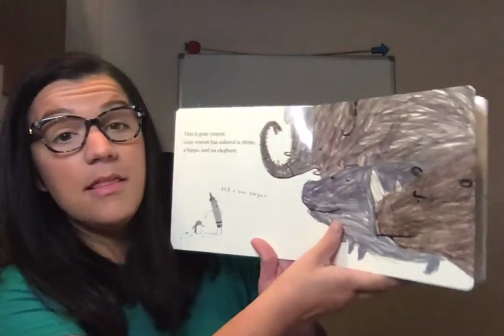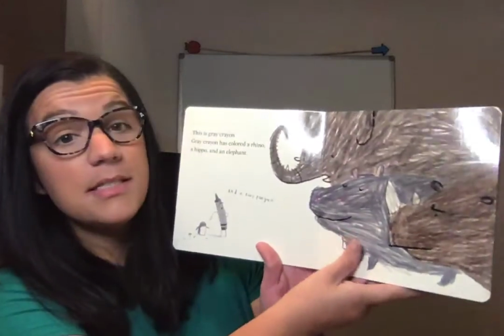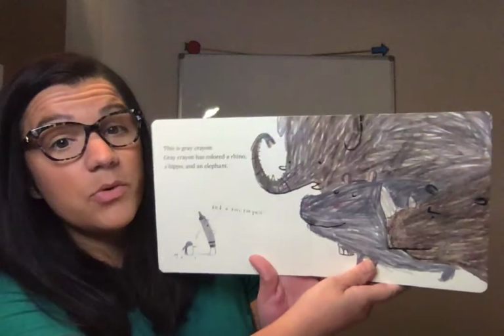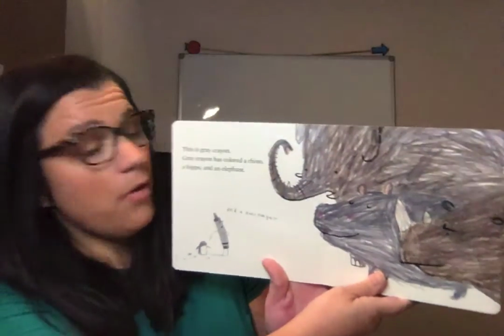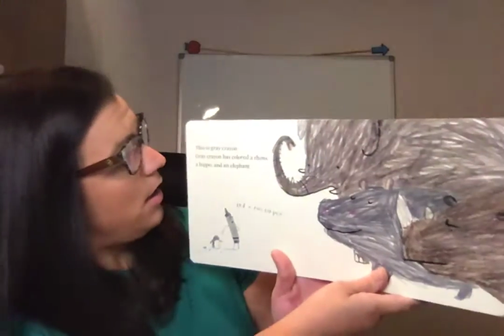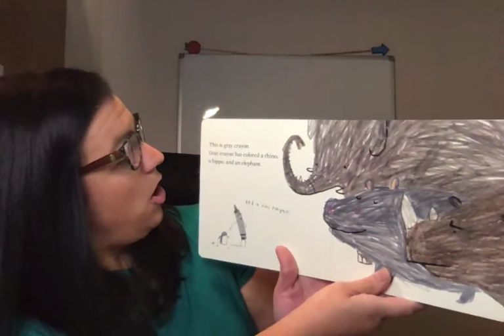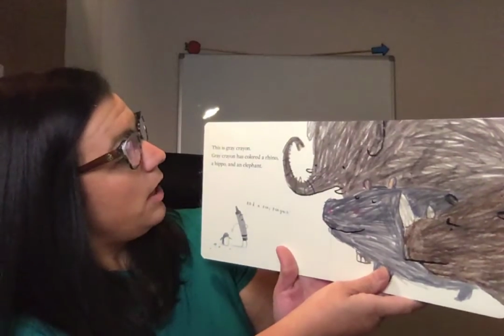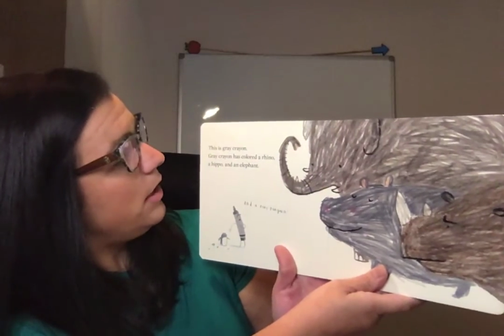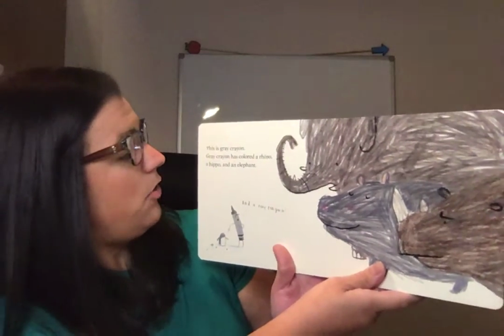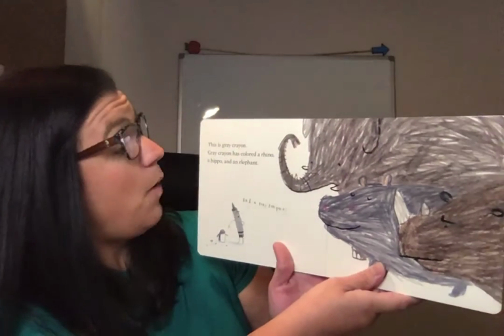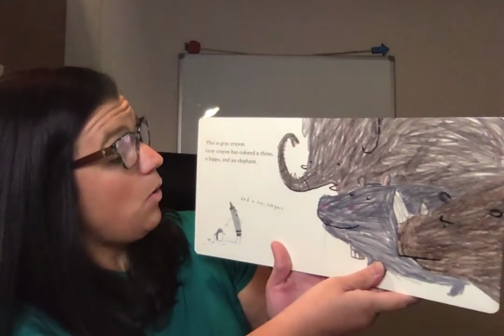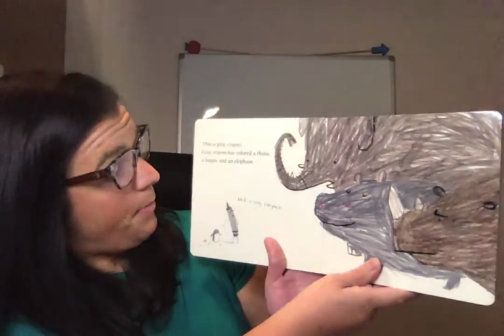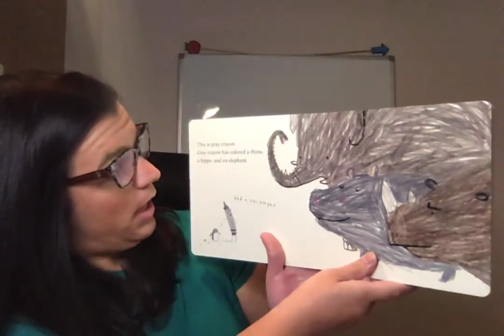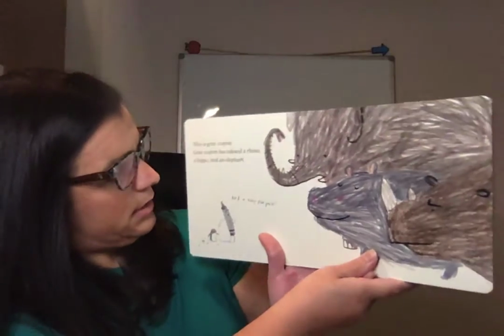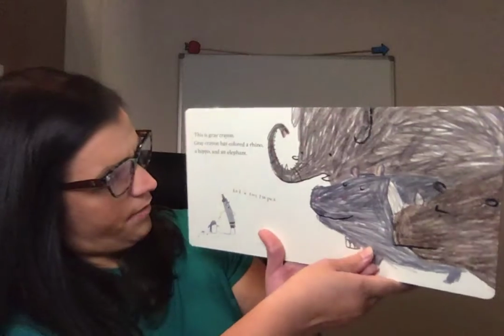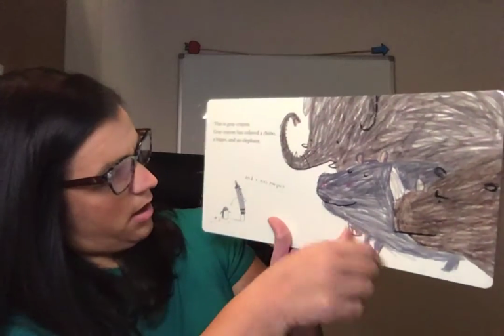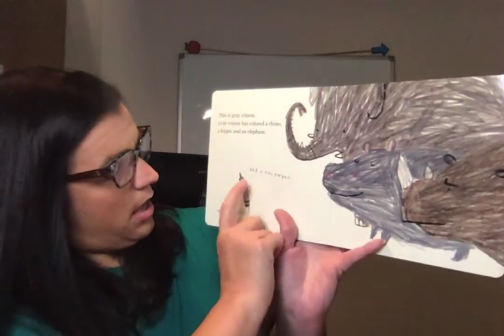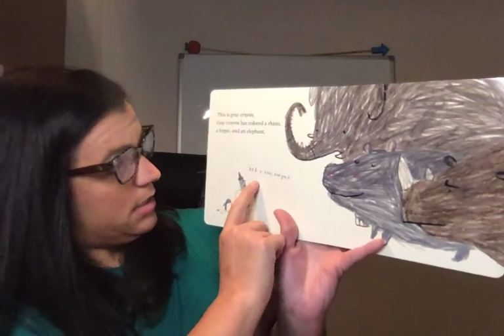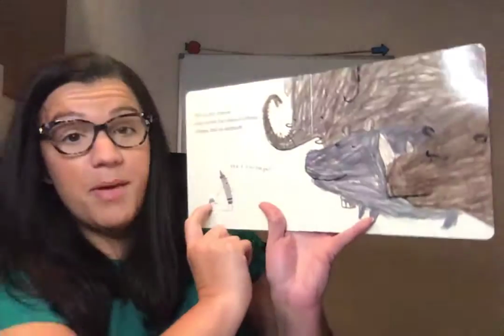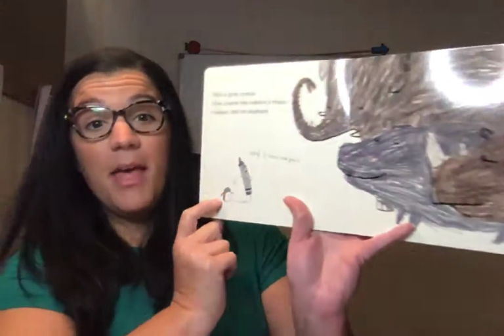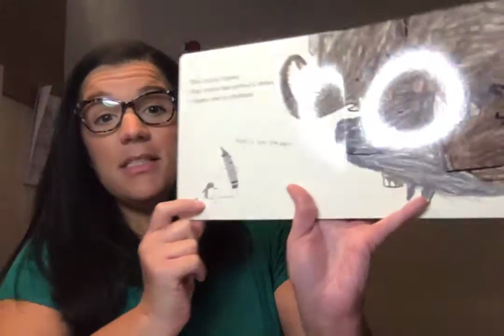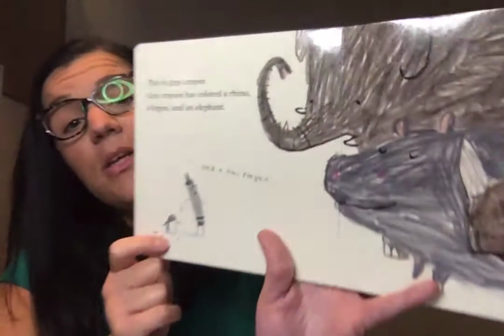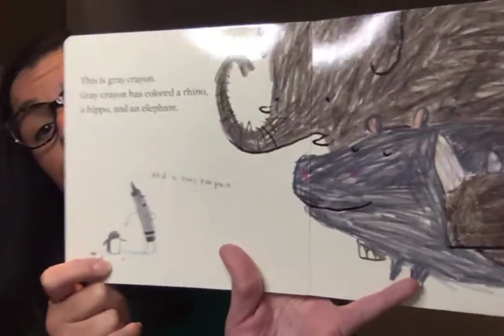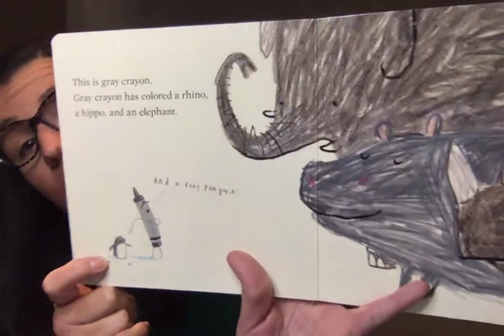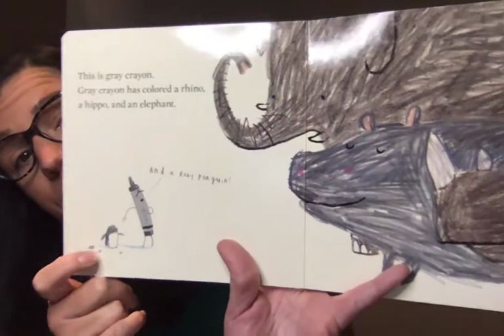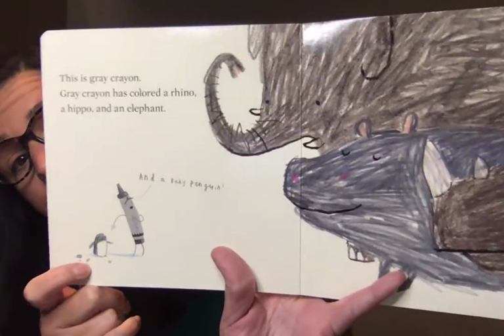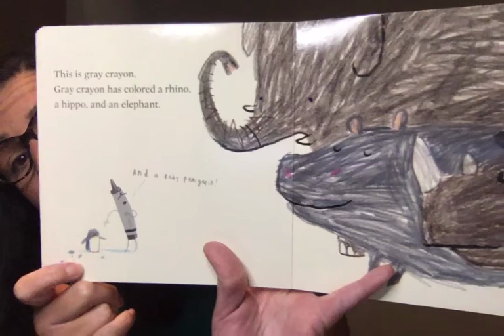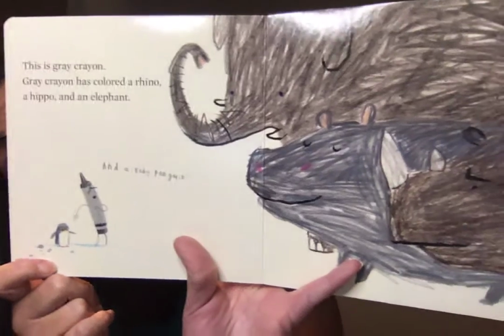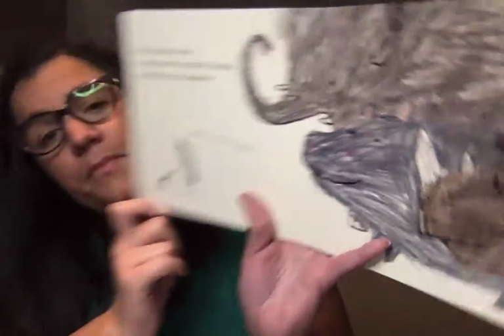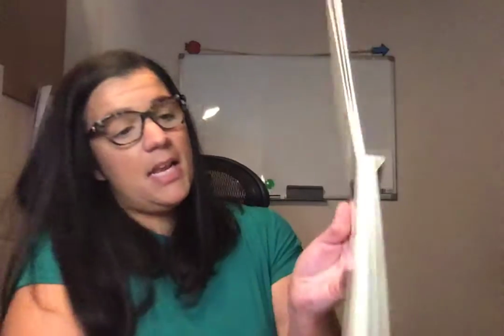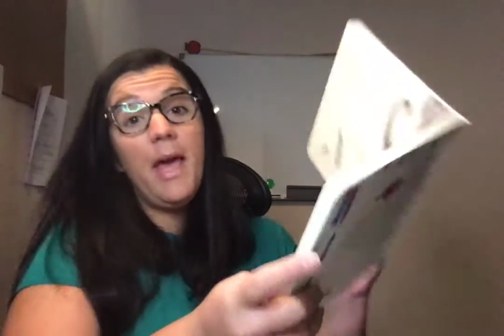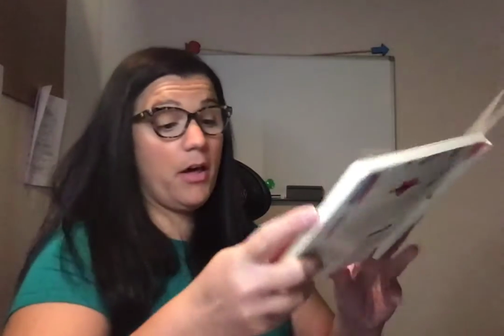This is gray crayon. Gray crayon has colored a rhino, a hippo, an elephant, and a baby penguin. See the cute little baby penguin? That is gray crayon.